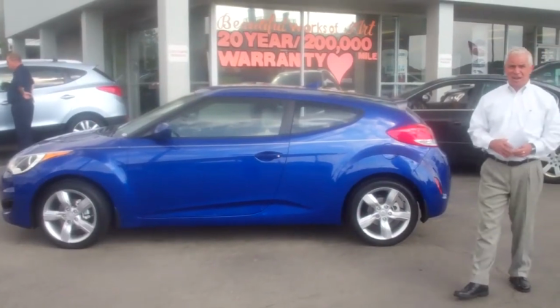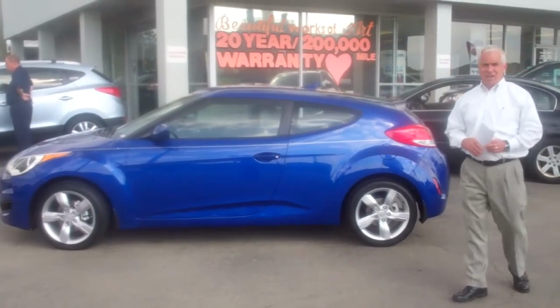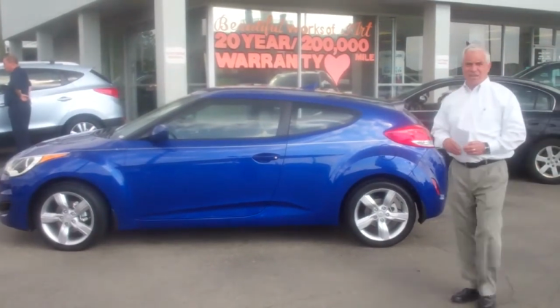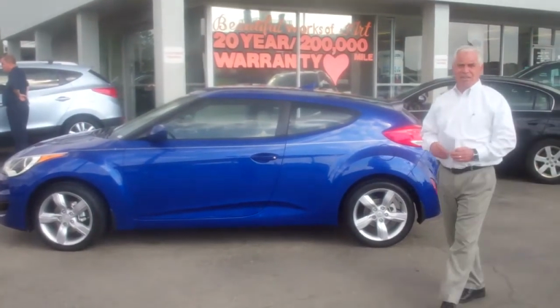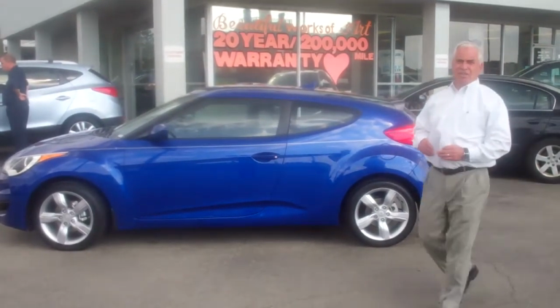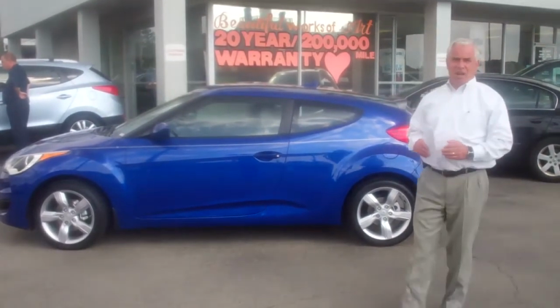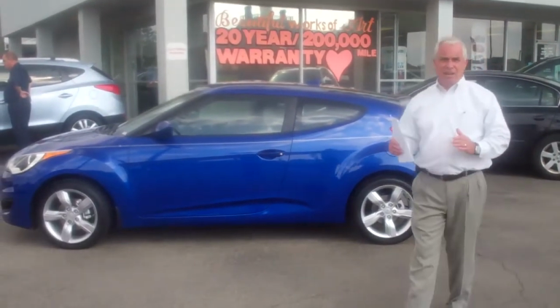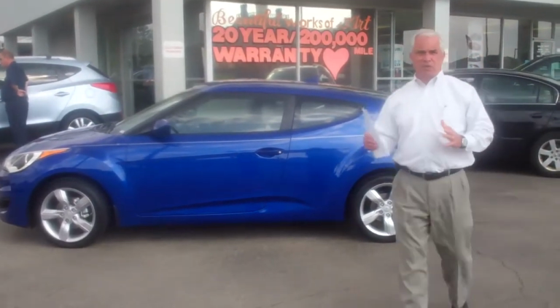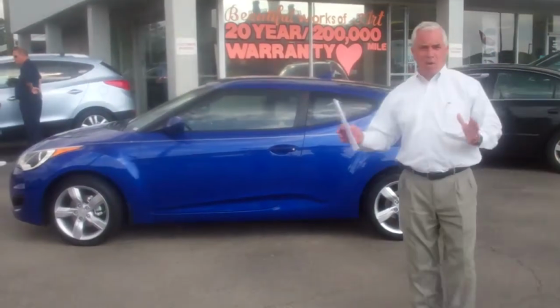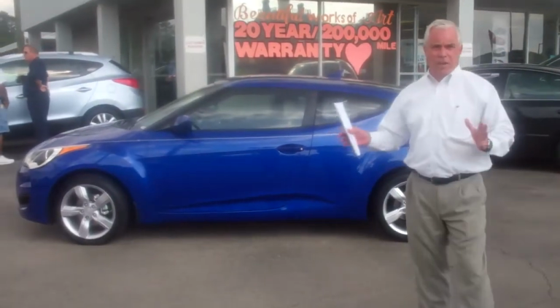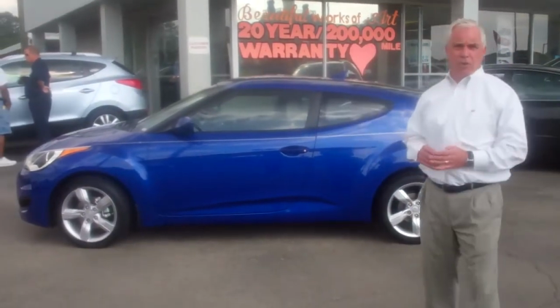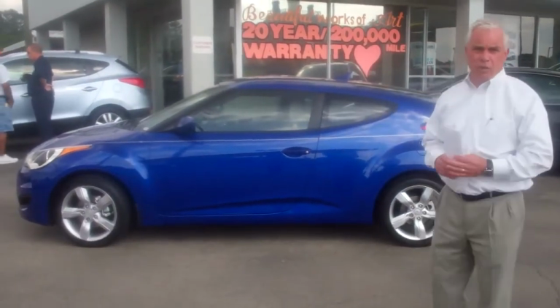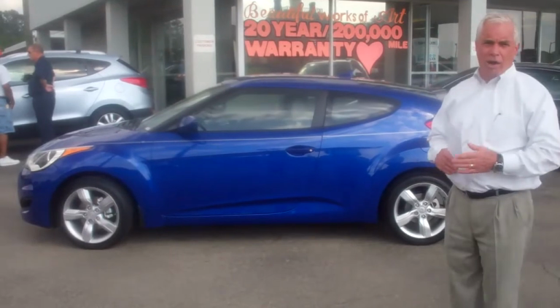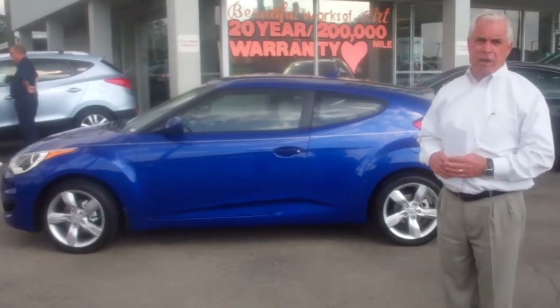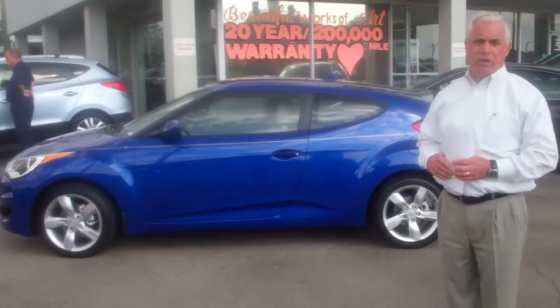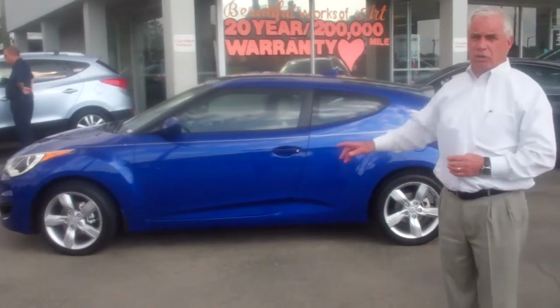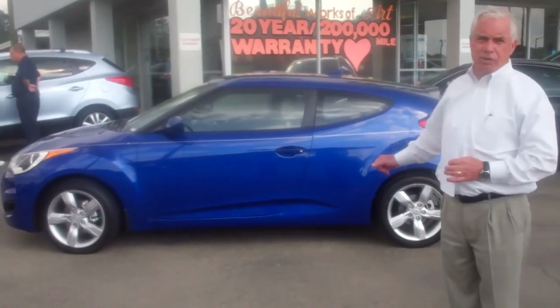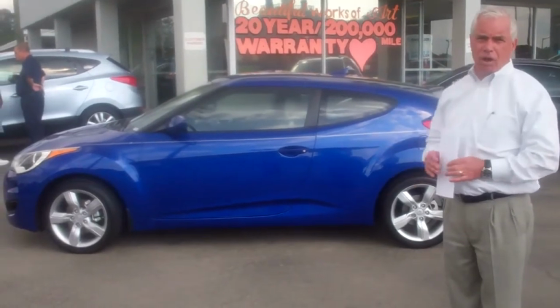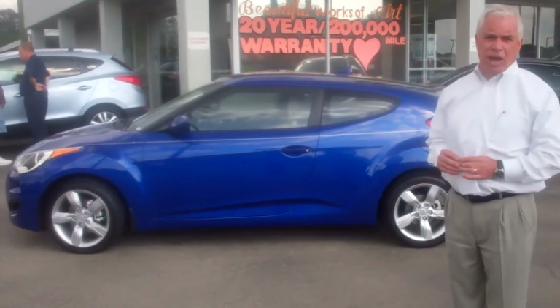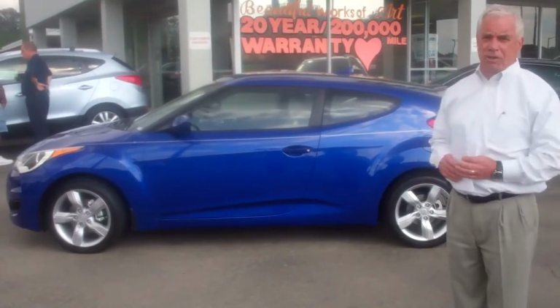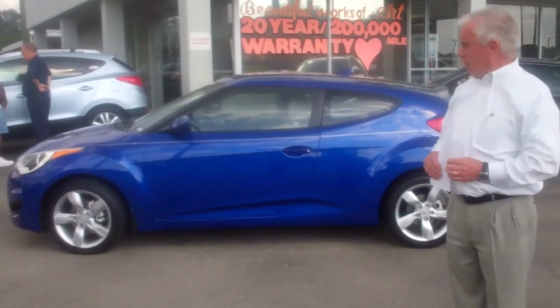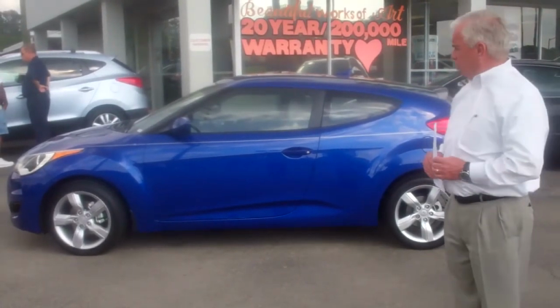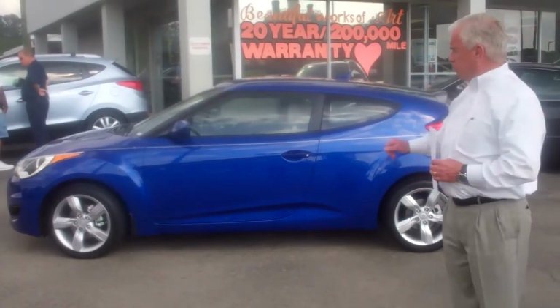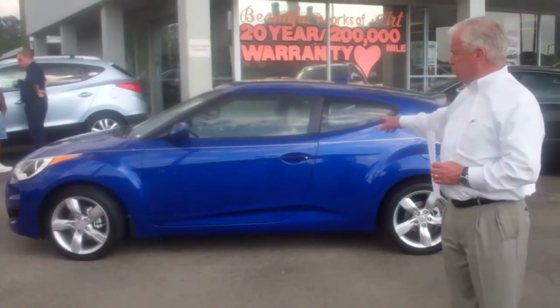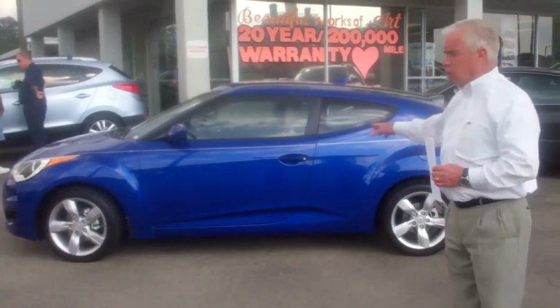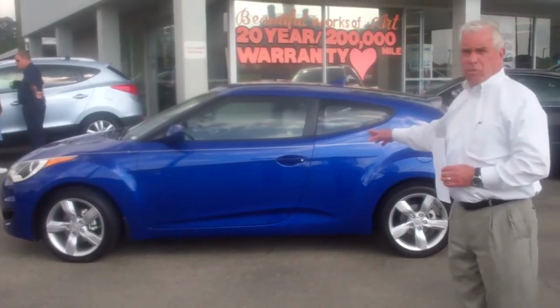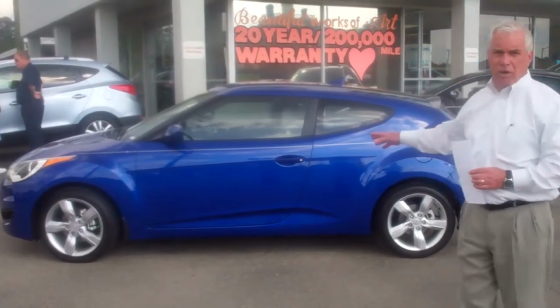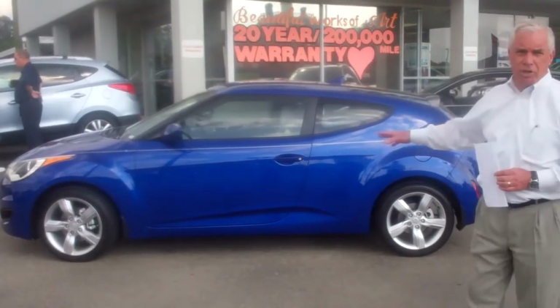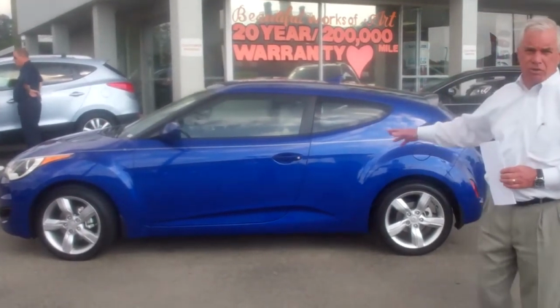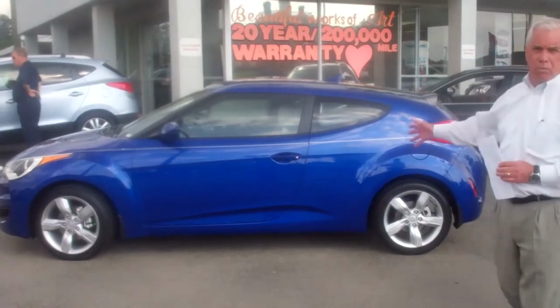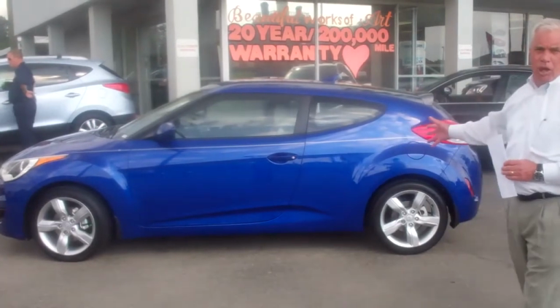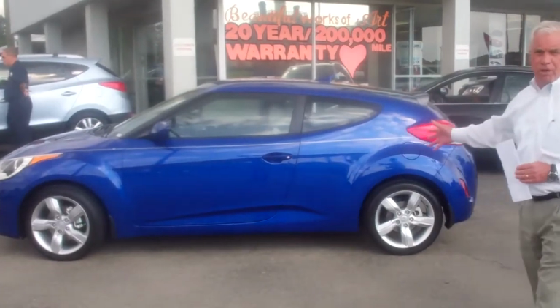Hi, Don. Don Hines, first of all, I want to thank you for your inquiry in our 2012 Veloster. I've been asked to see the blue one with the gray interior, so I pulled it up here.